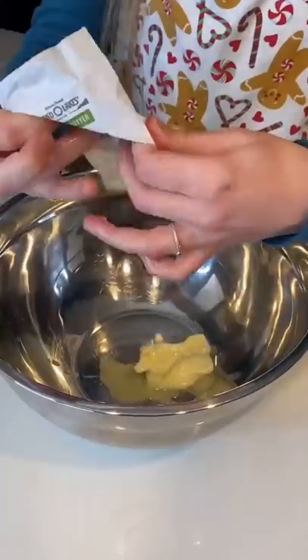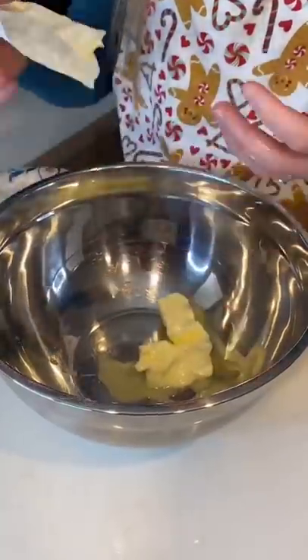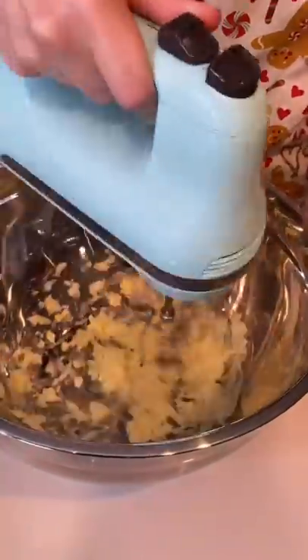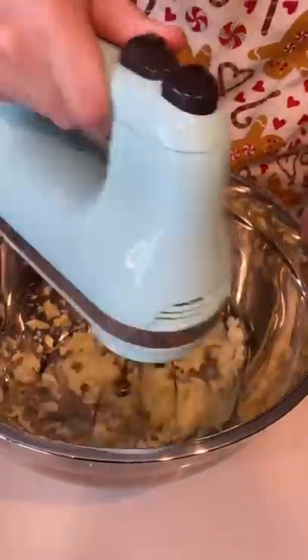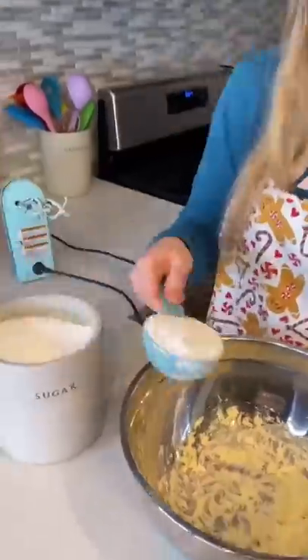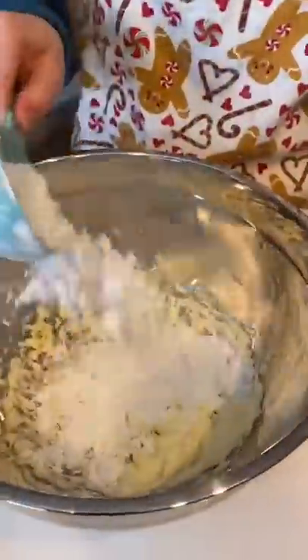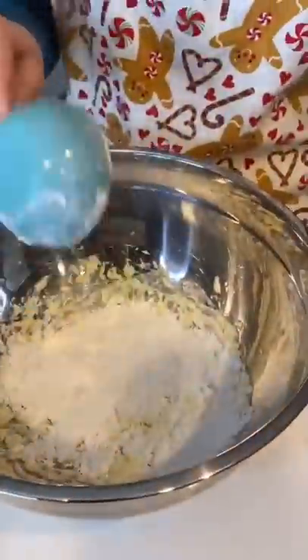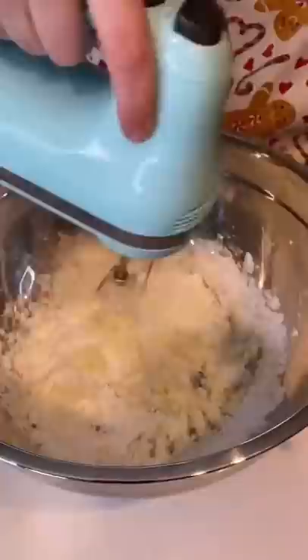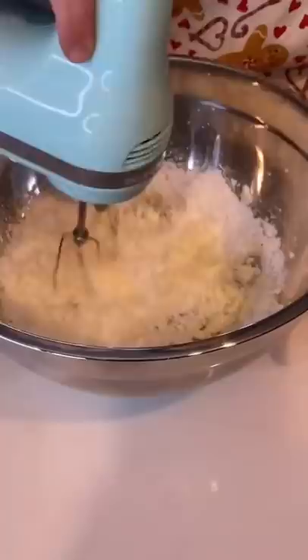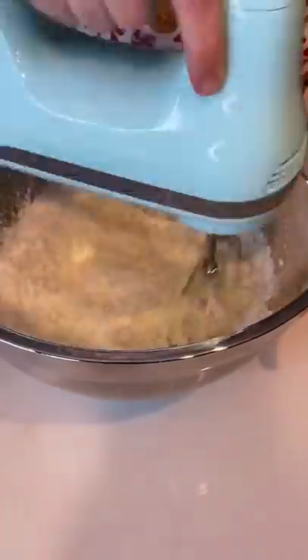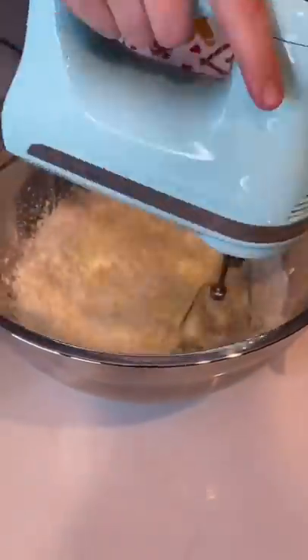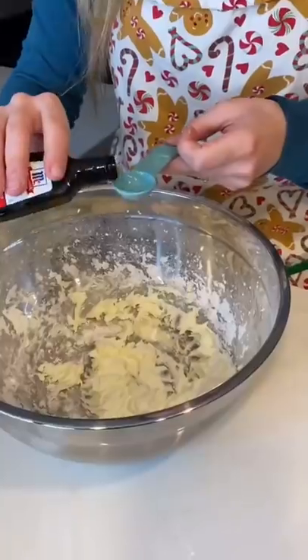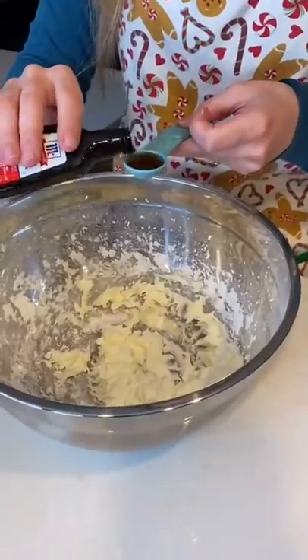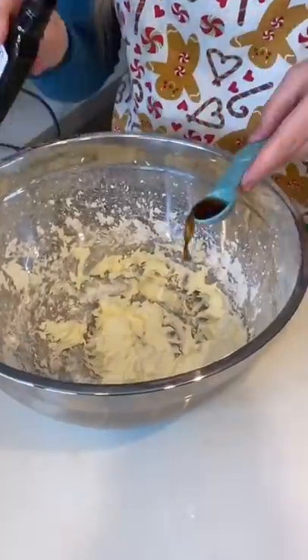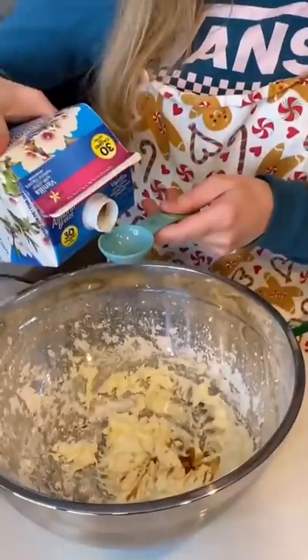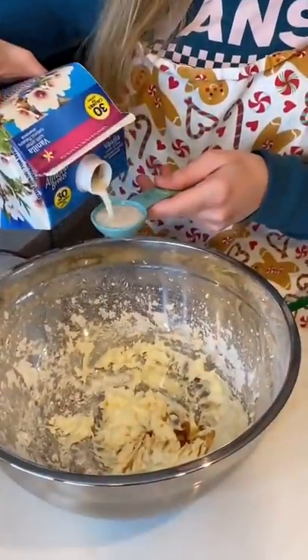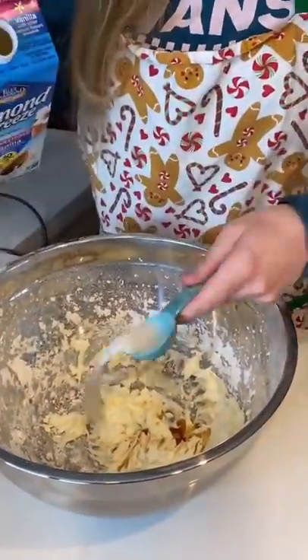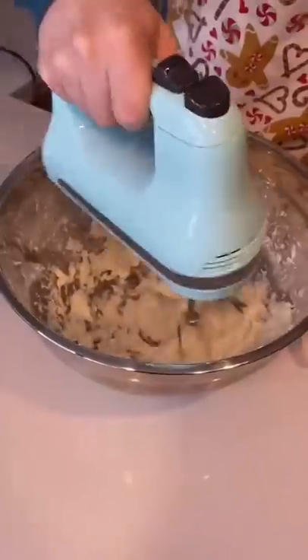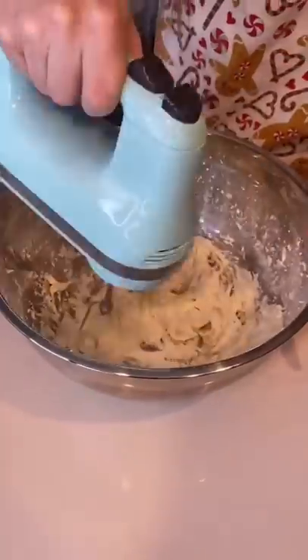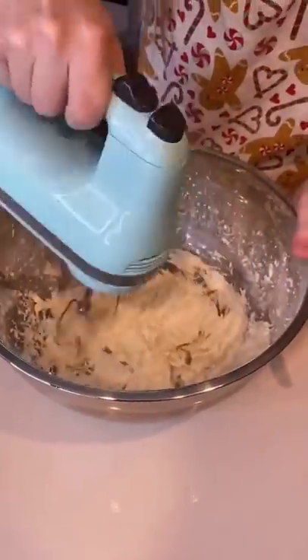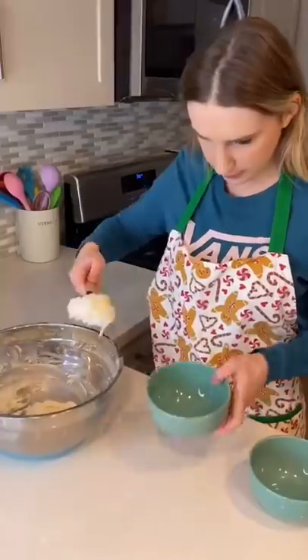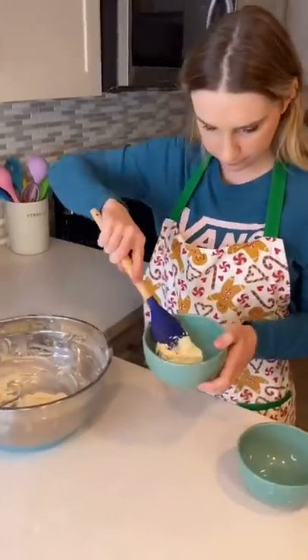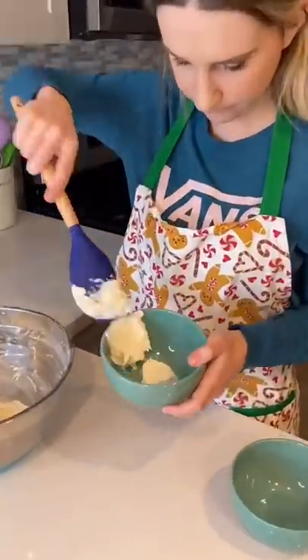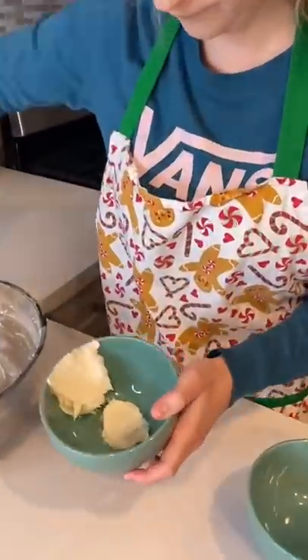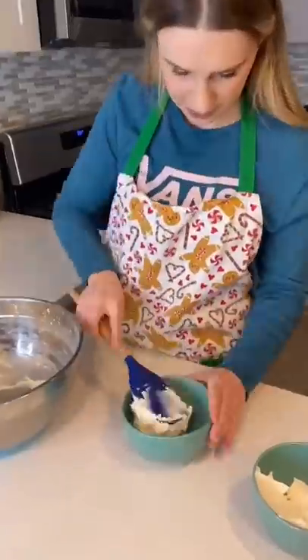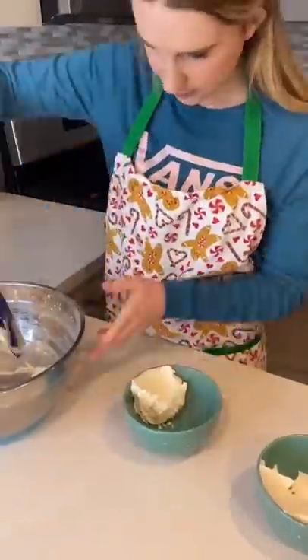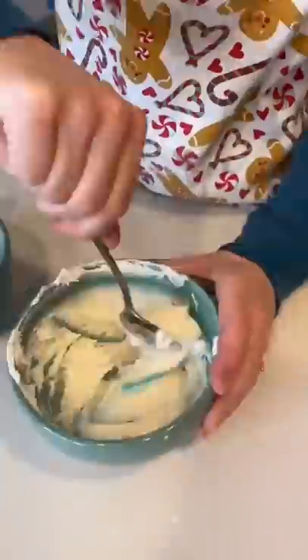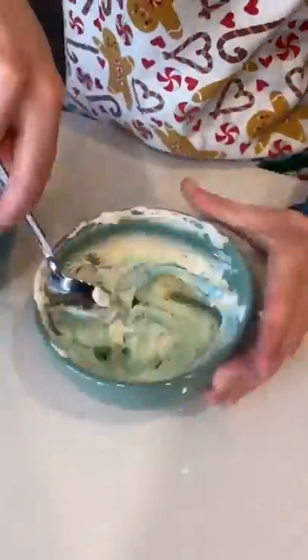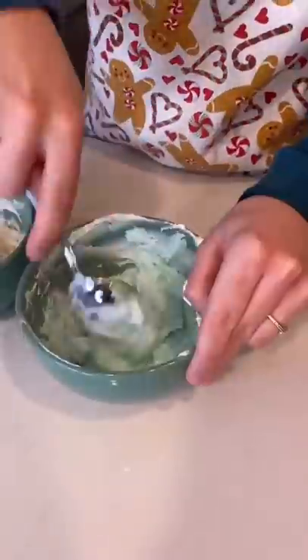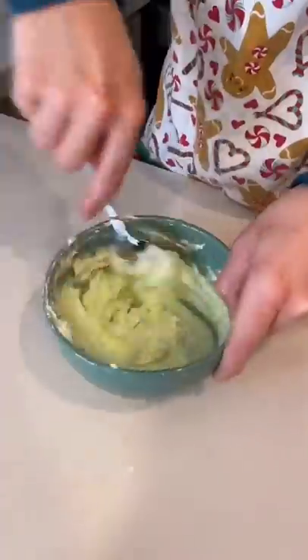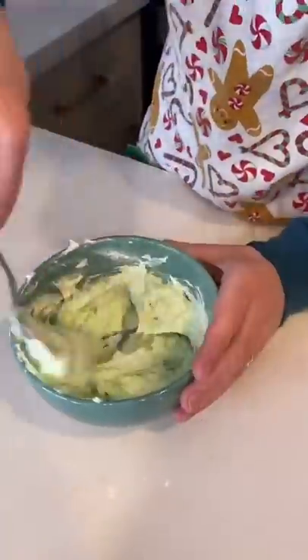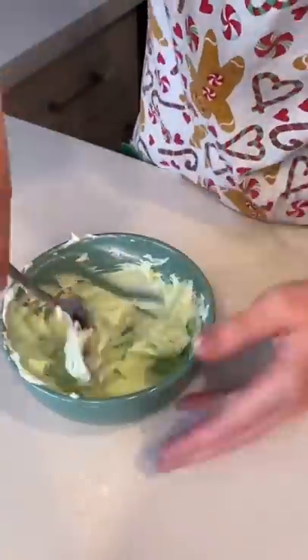In a small bowl, I creamed half a cup of butter and gradually added in two cups of powdered sugar. Then I mixed in a teaspoon of vanilla and a tablespoon of milk. I separated the frosting into two bowls and colored one of them blue and the other one green.